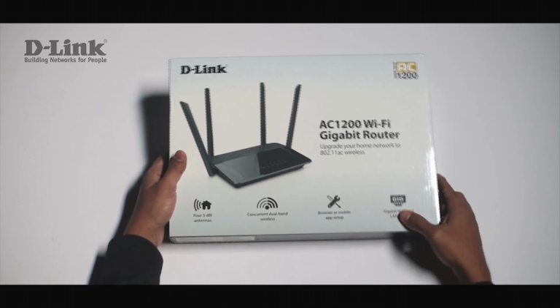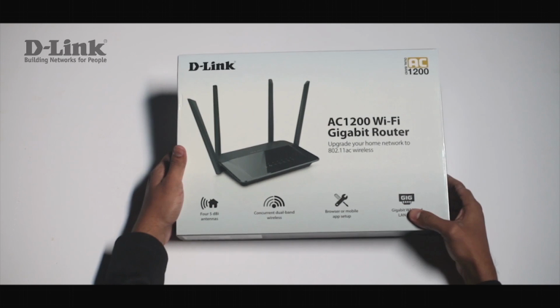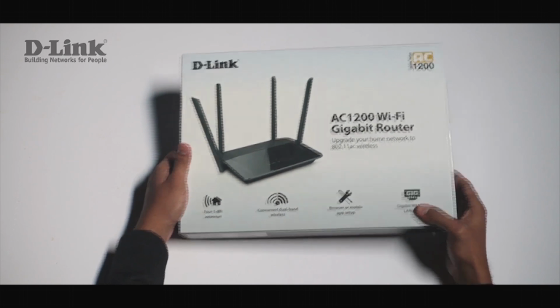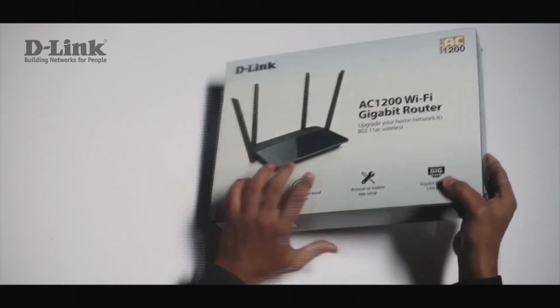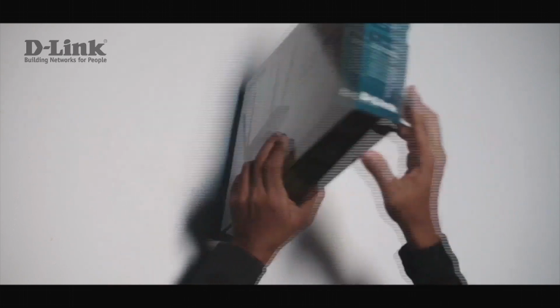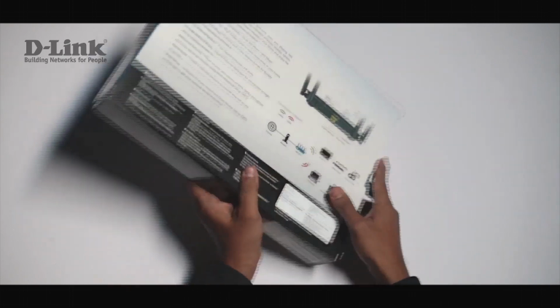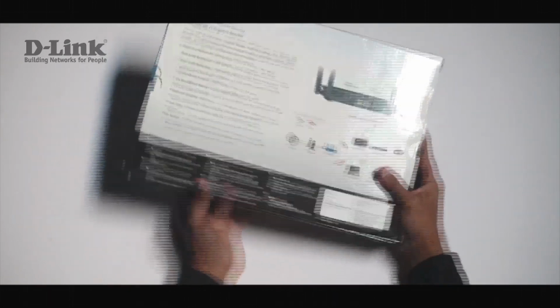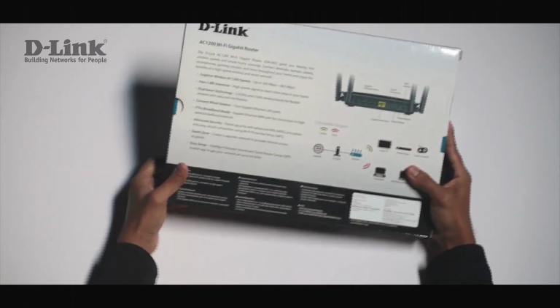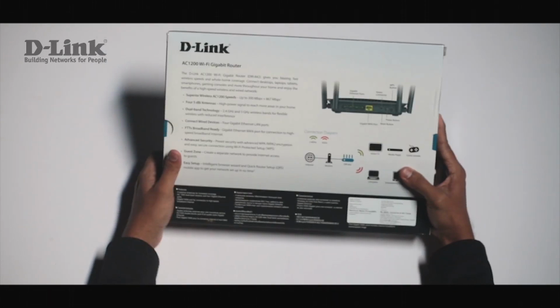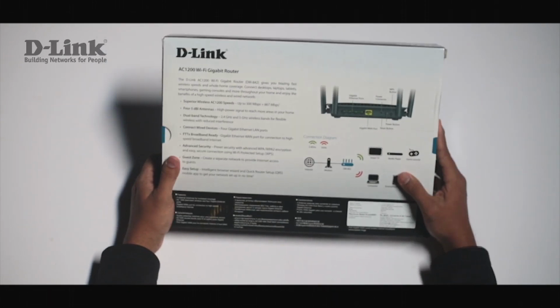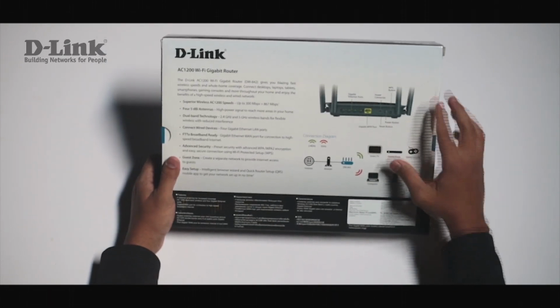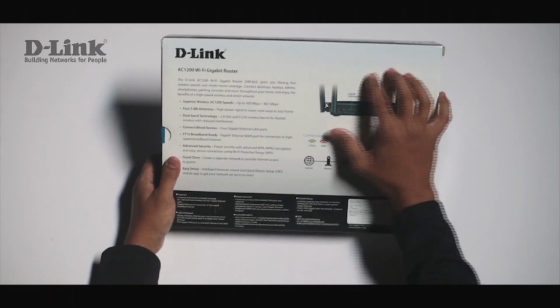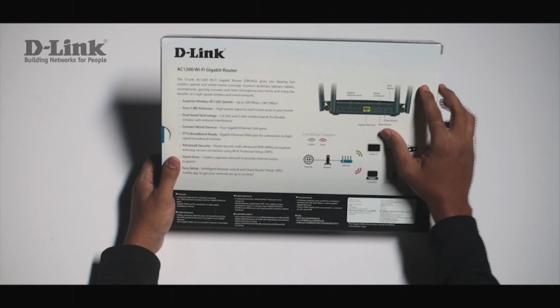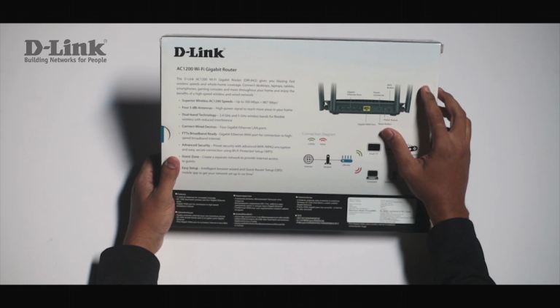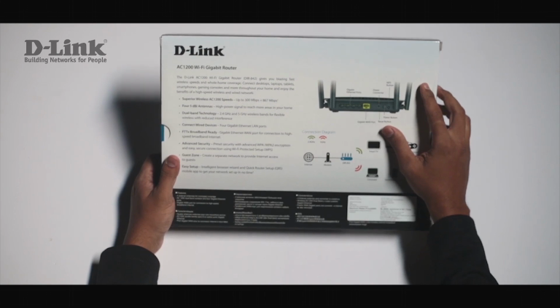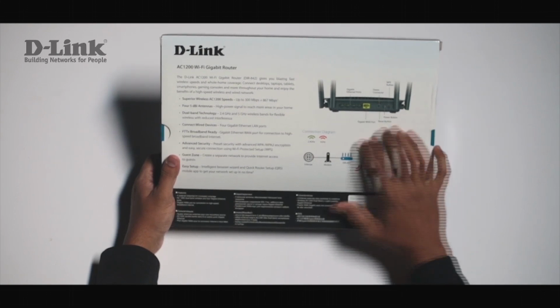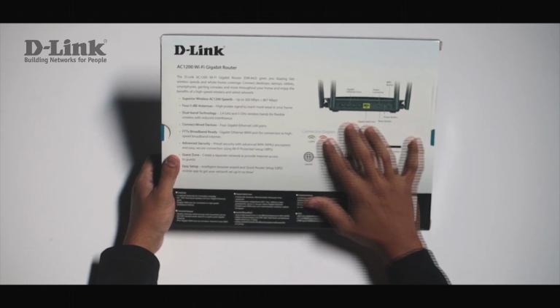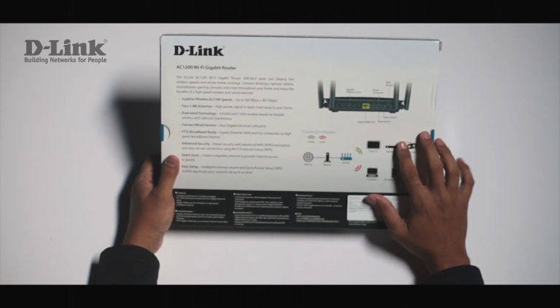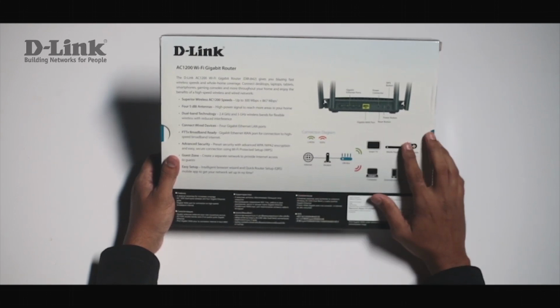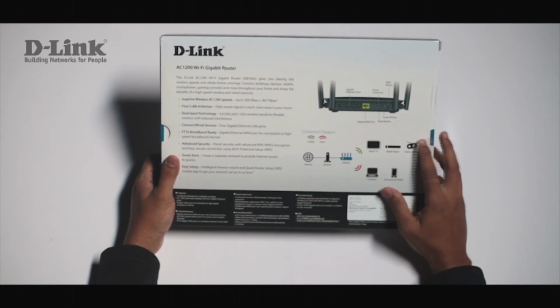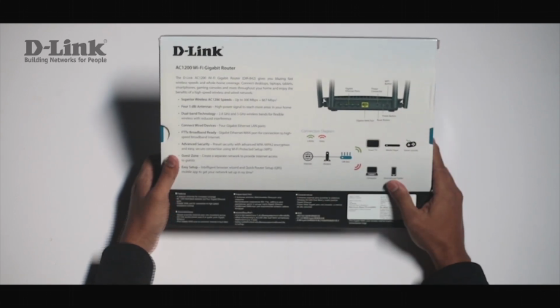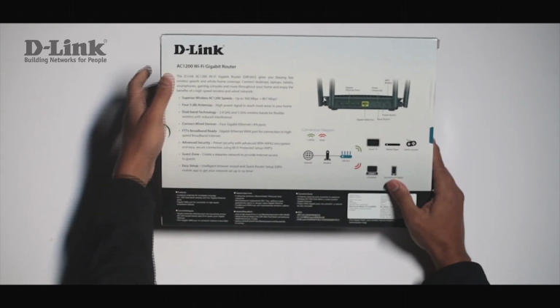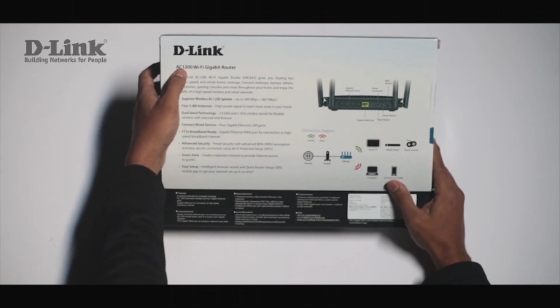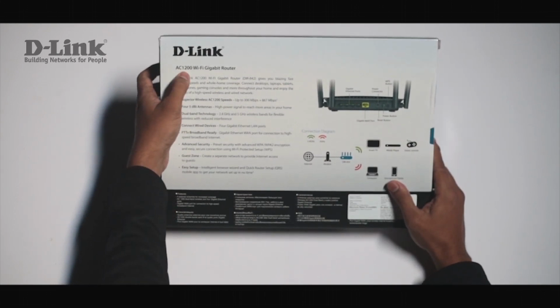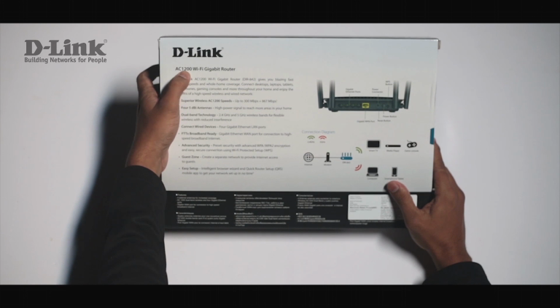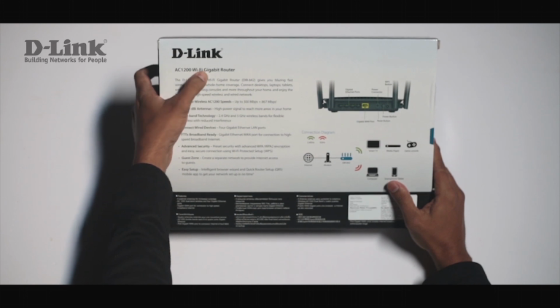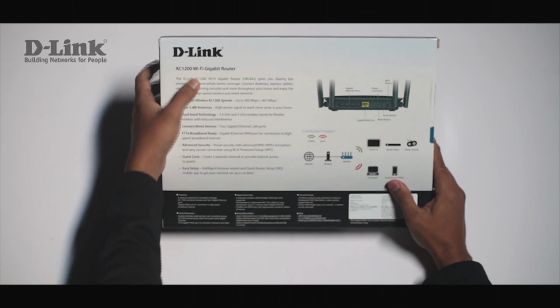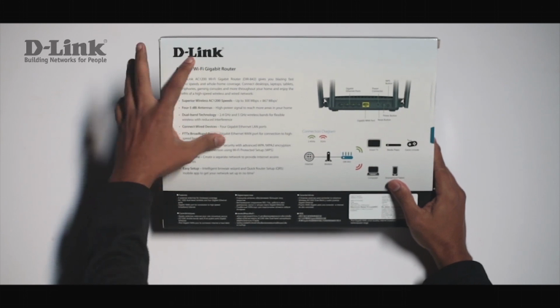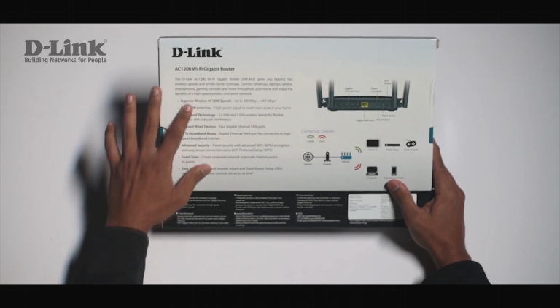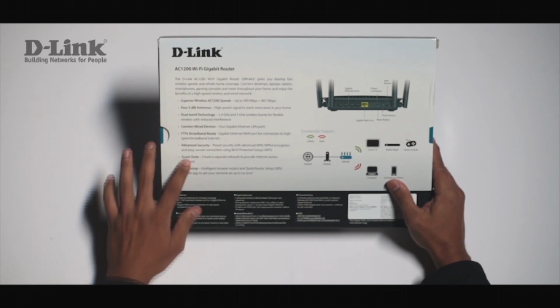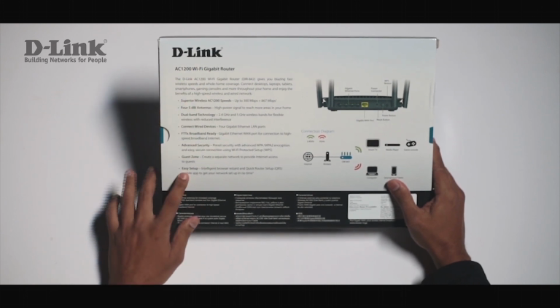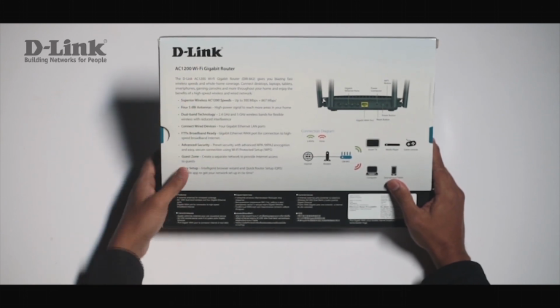Let's have a look at the back of the box. At the back you will find a detailed description about the ports, a graphical diagram of the connections, and the description about AC1200 Gigabit technology.